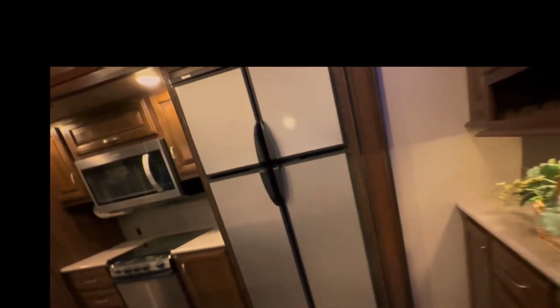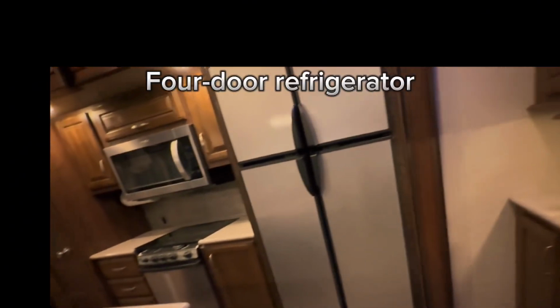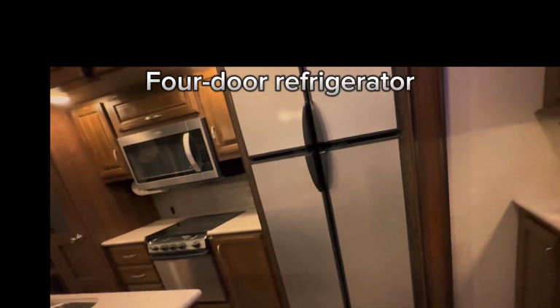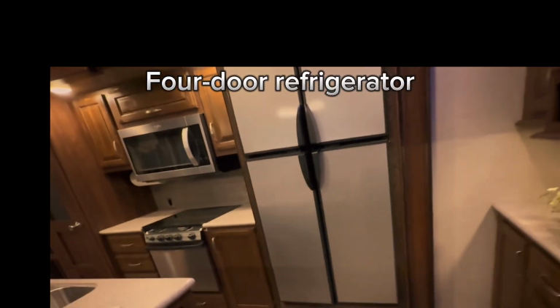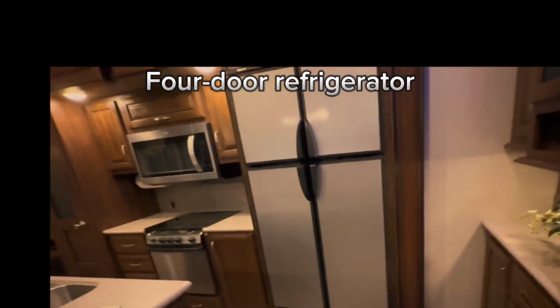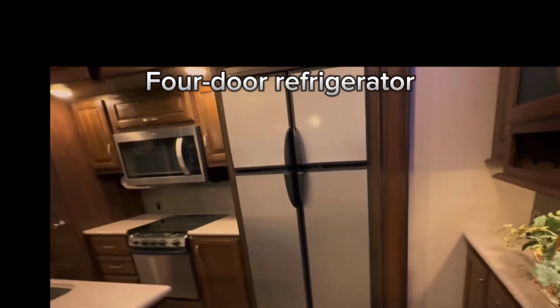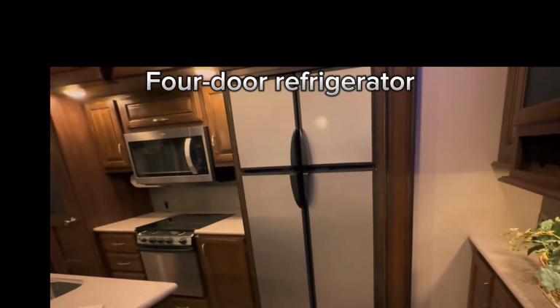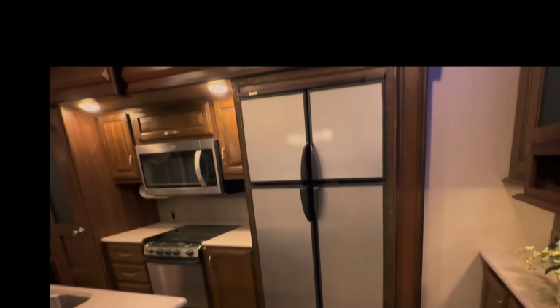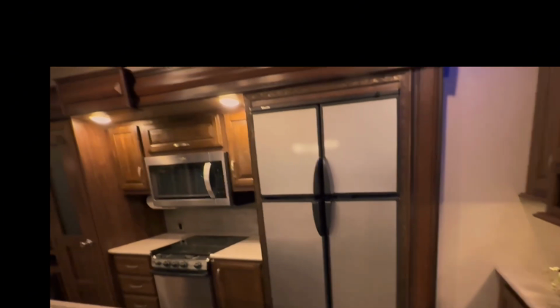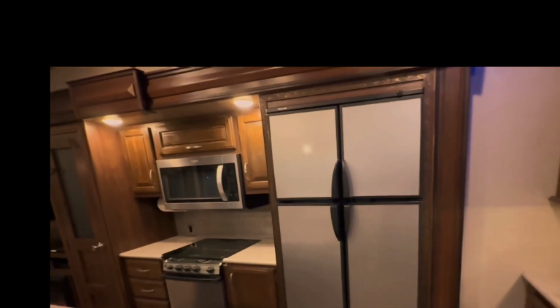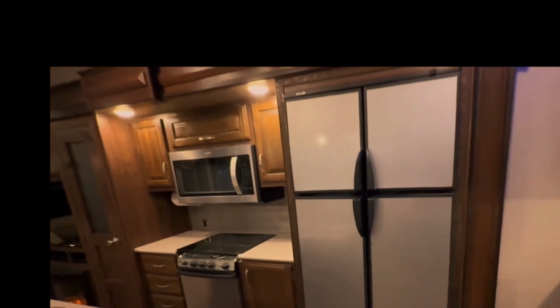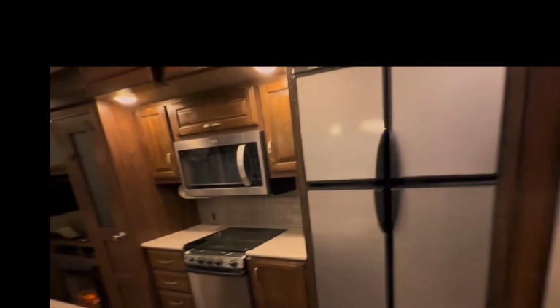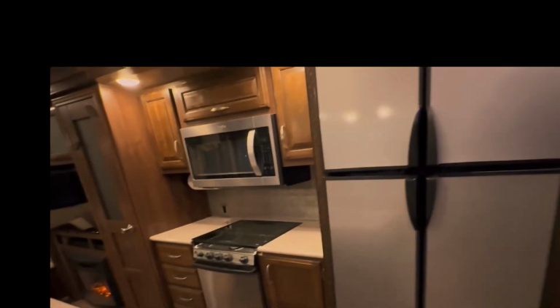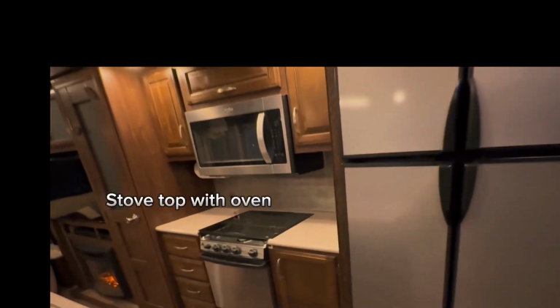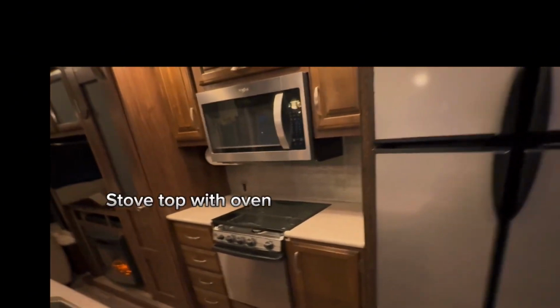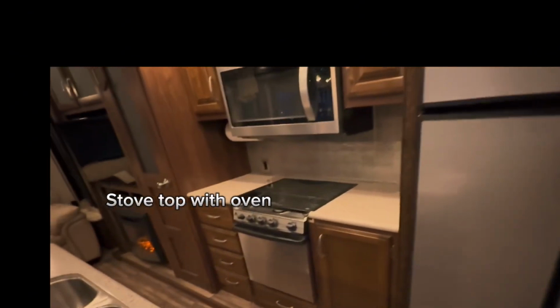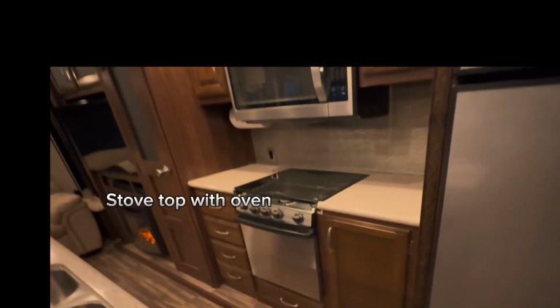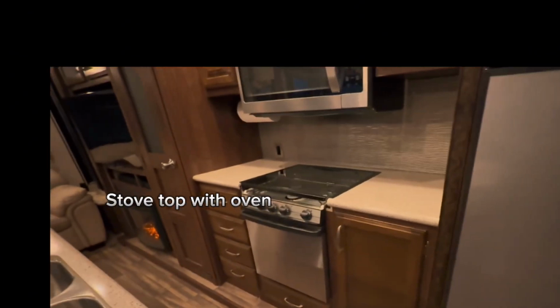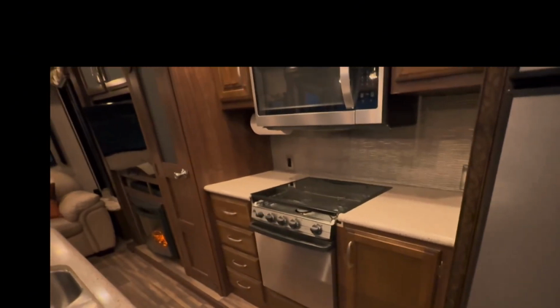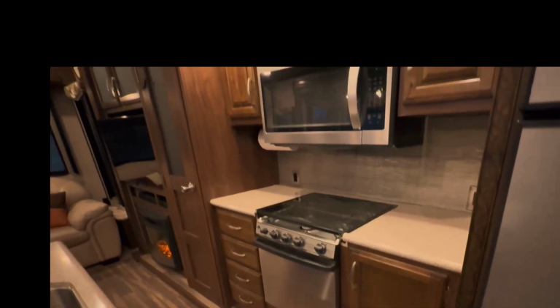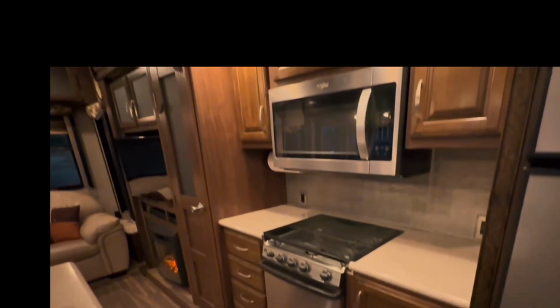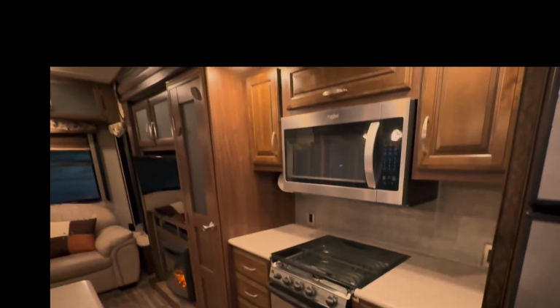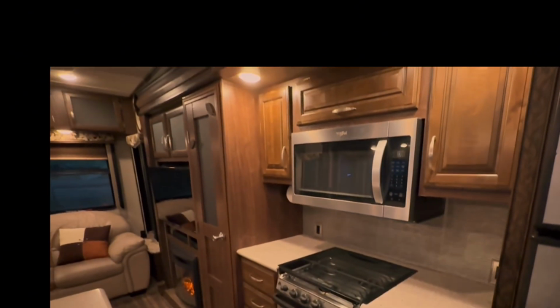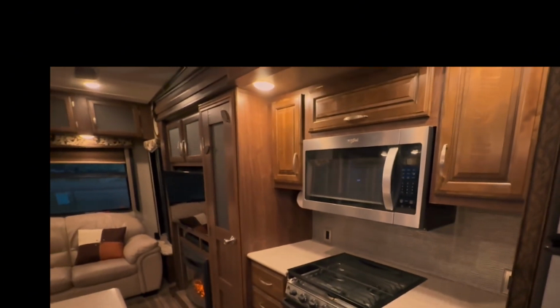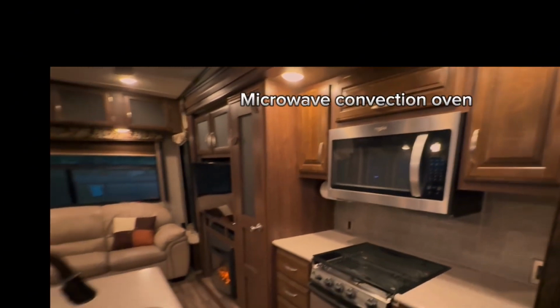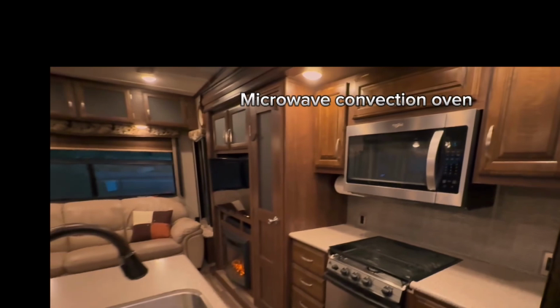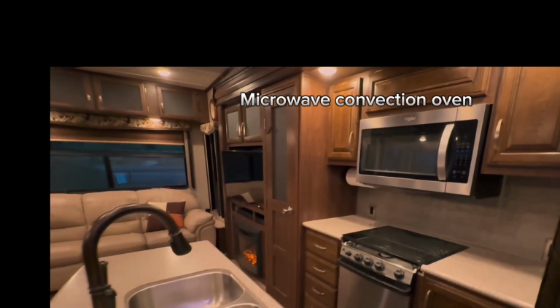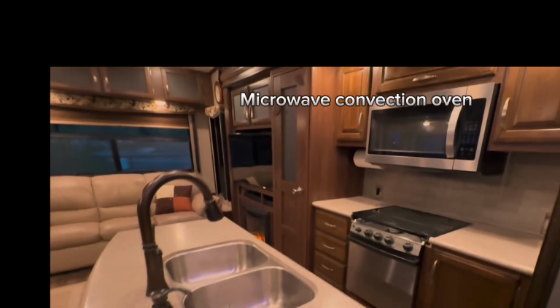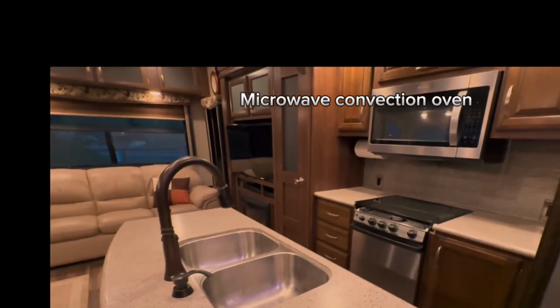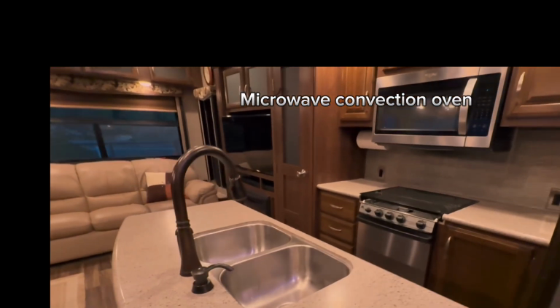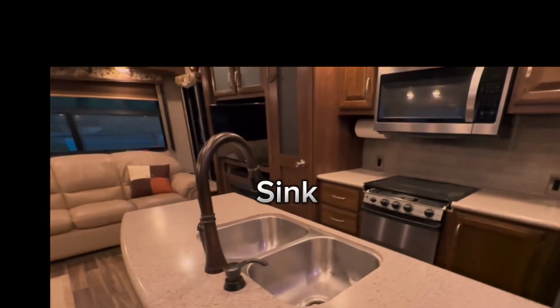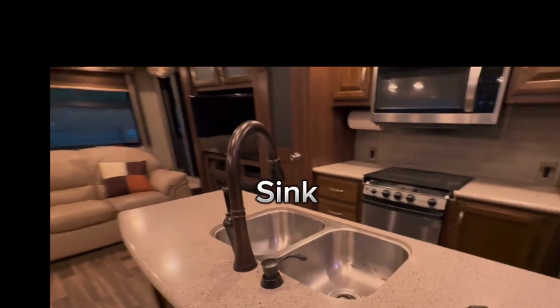Four-door refrigerator. Stove top with oven. Microwave convection oven. Sink.